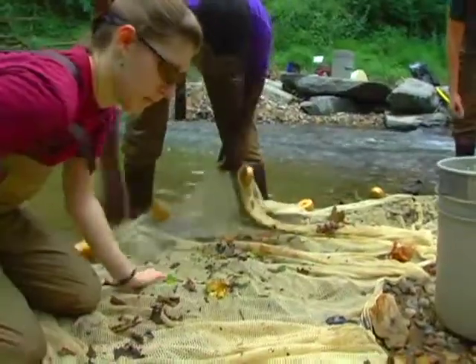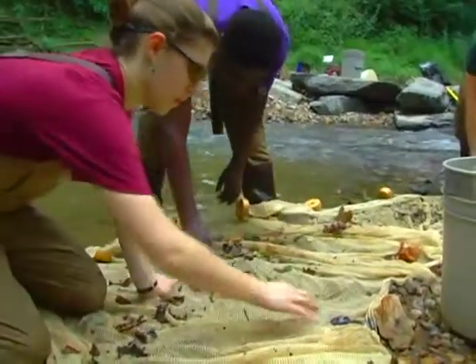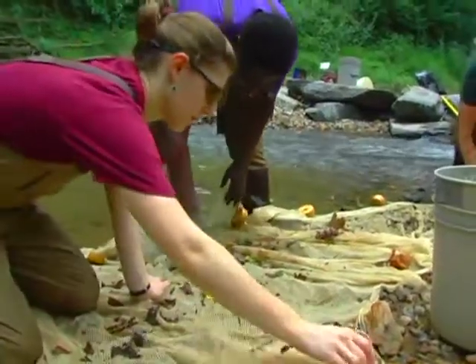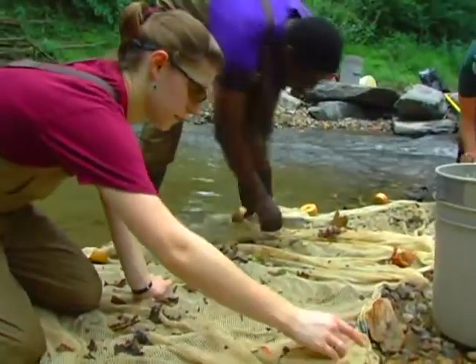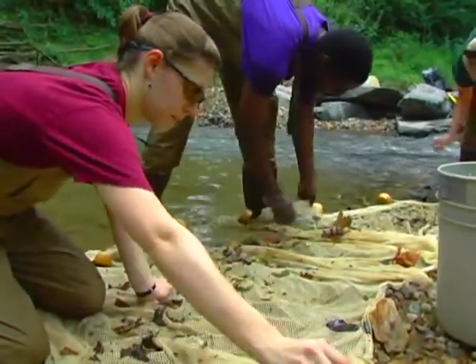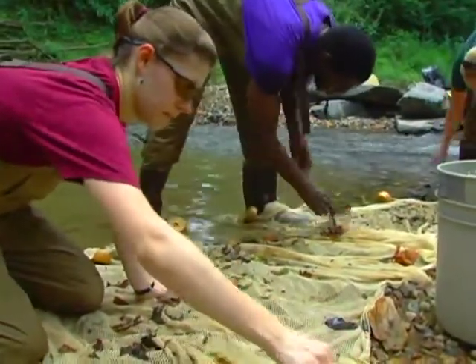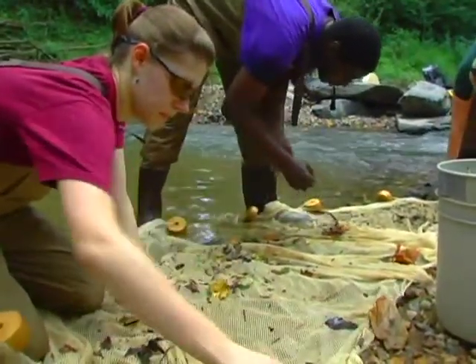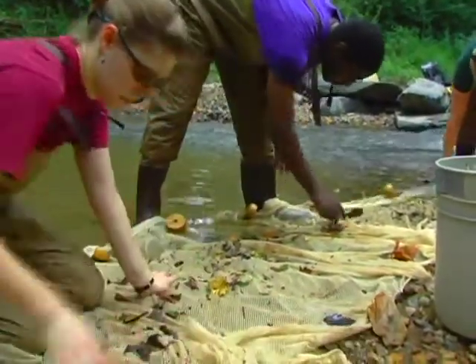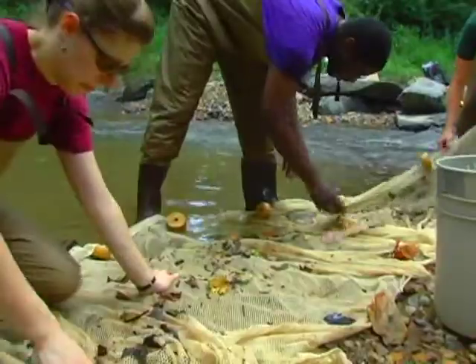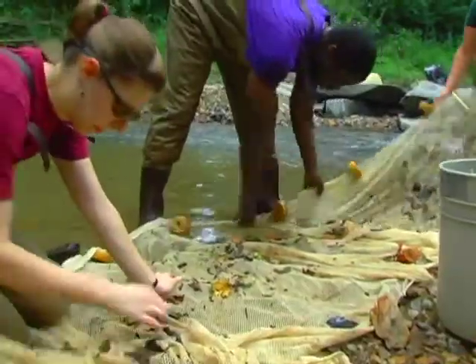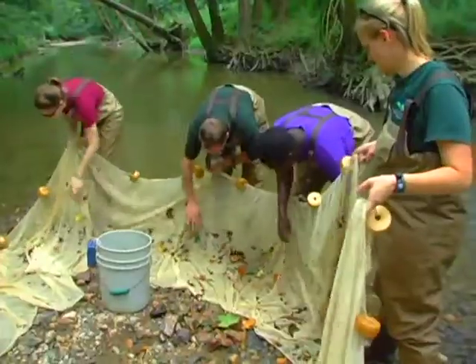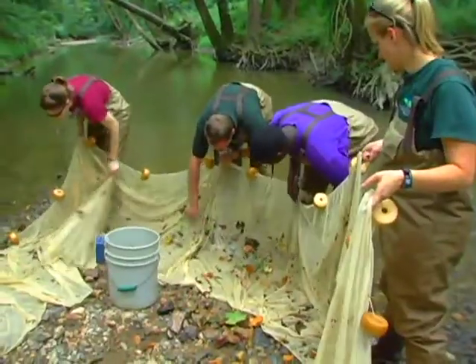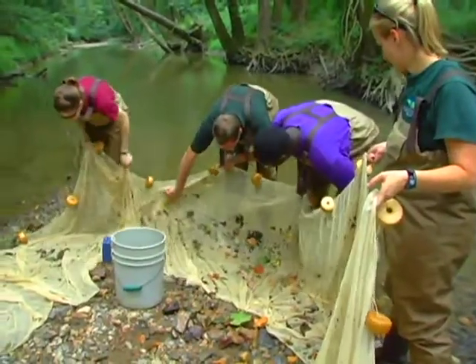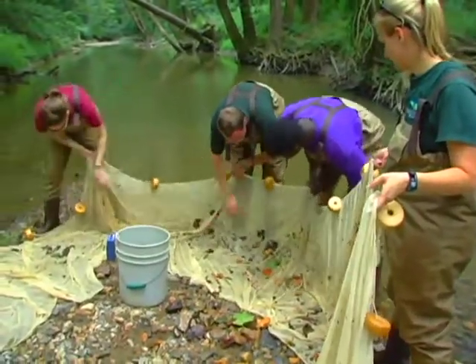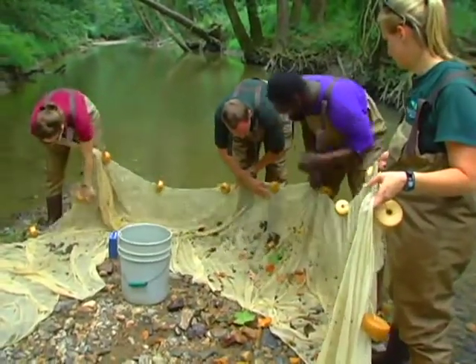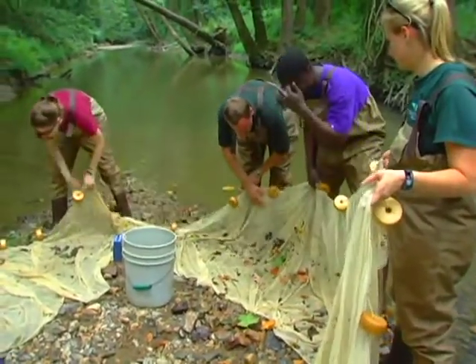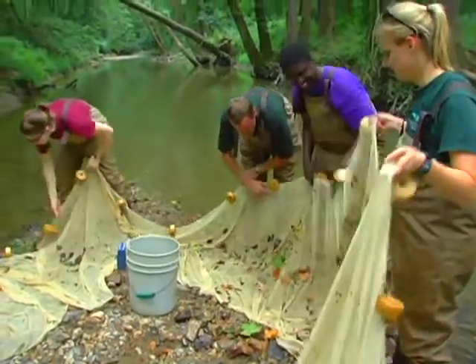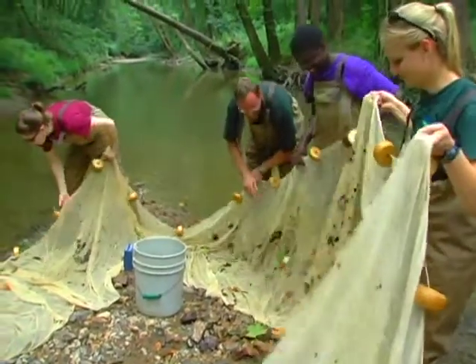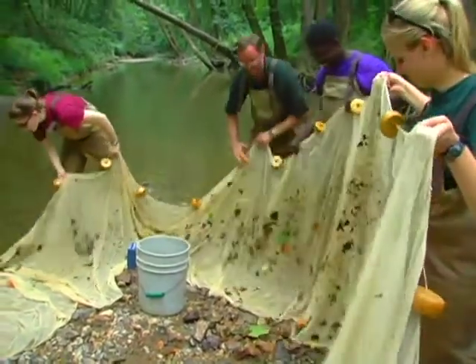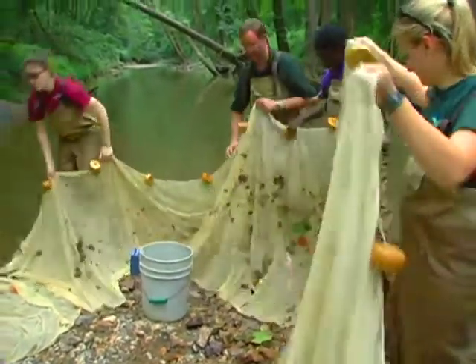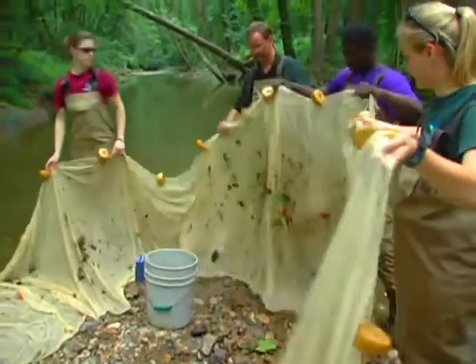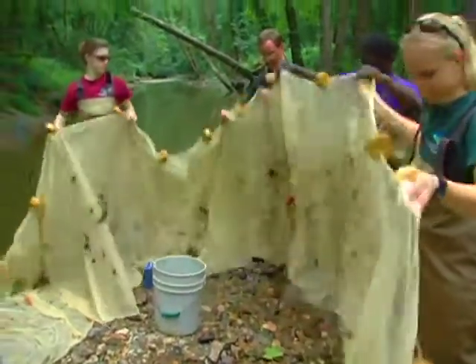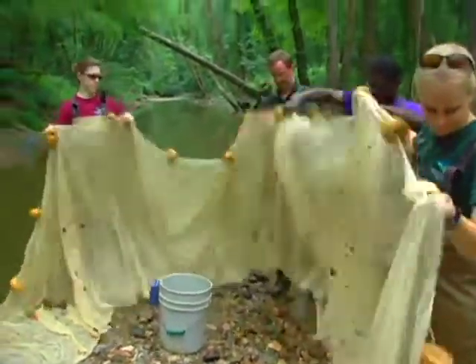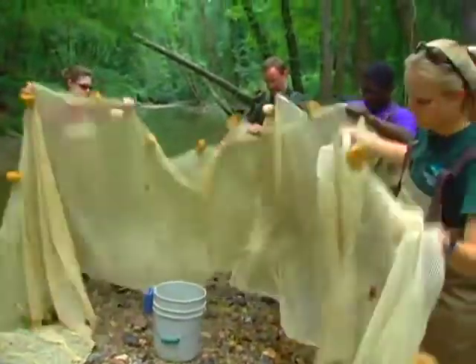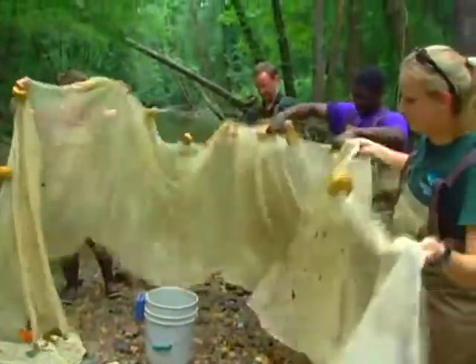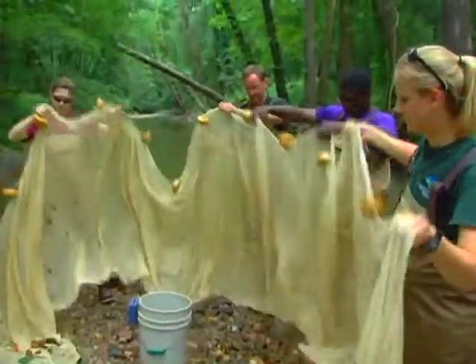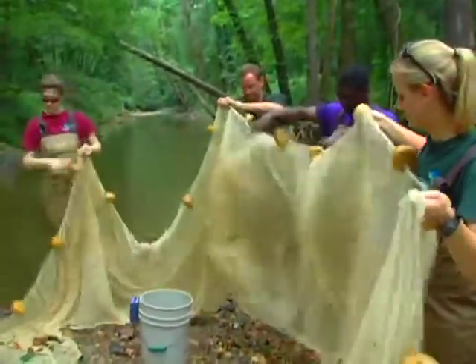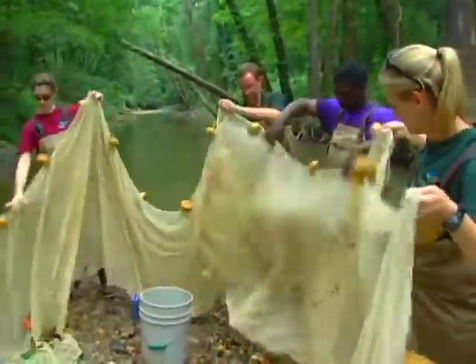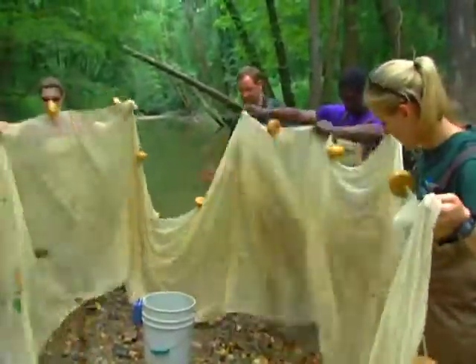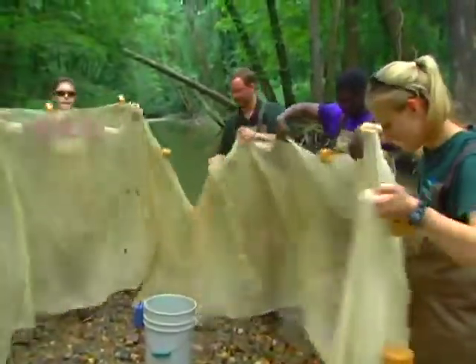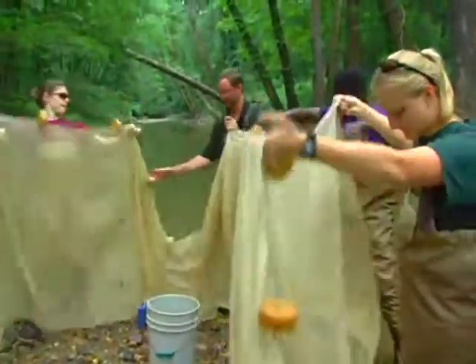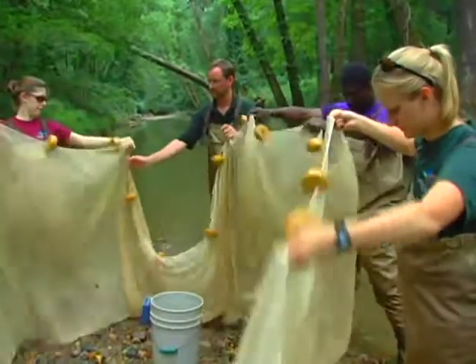We find fish, crayfish, and other cool critters. Once the net is picked clean, we let it dry completely in the hot sun. We take steps like that to prevent stream-borne pathogens from one stream from being introduced into the next site we sample.